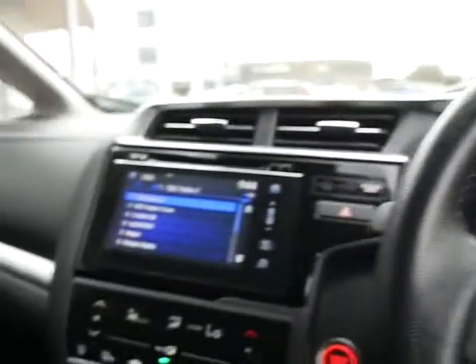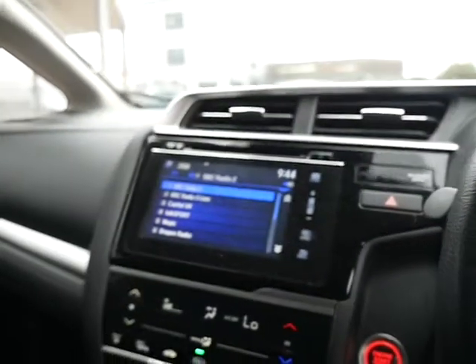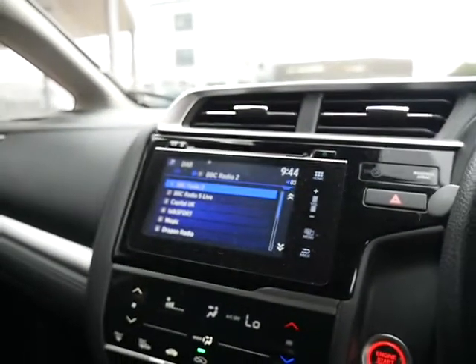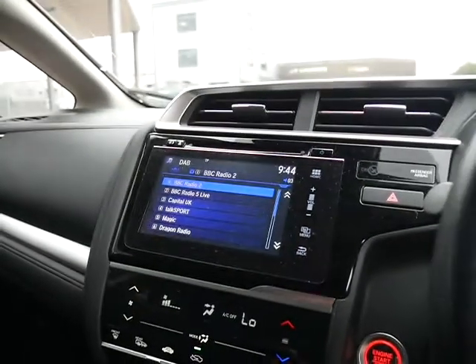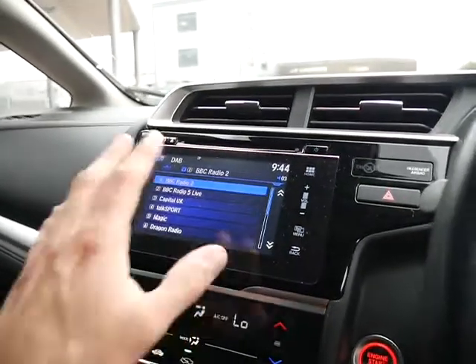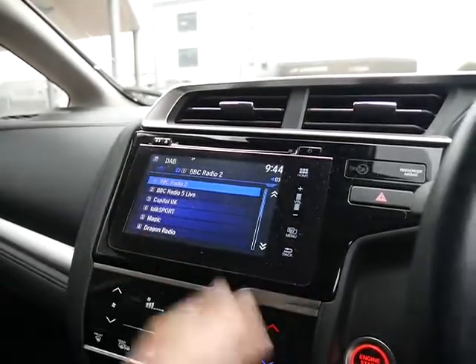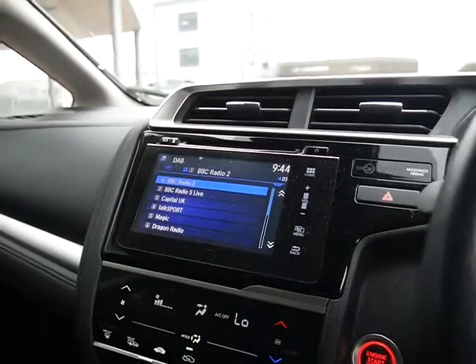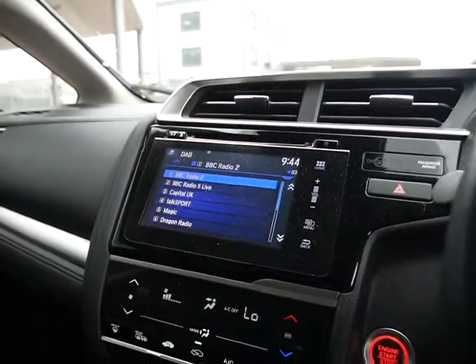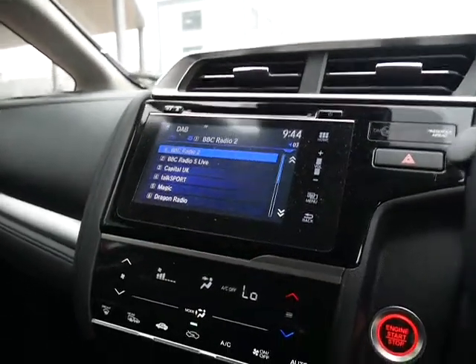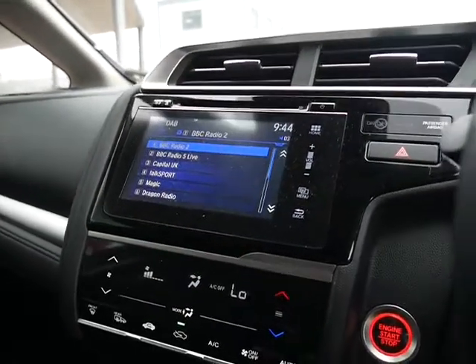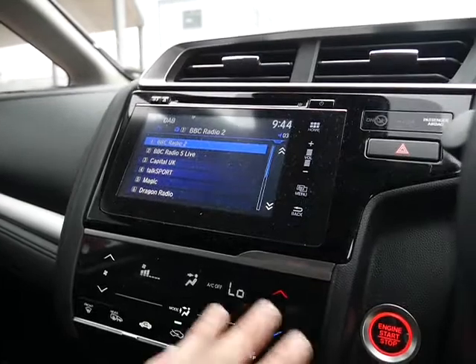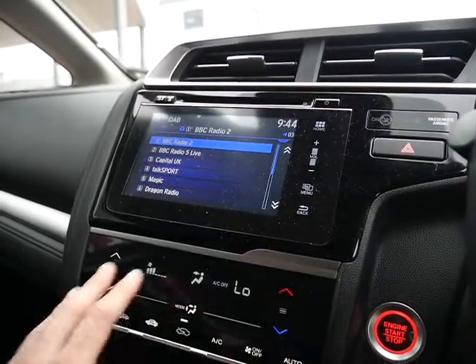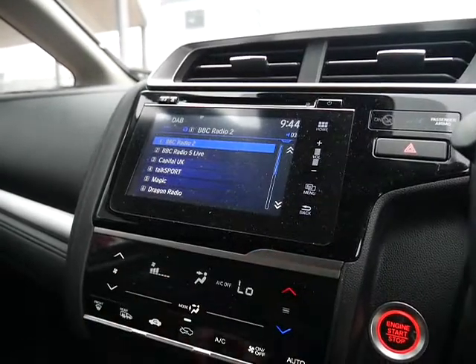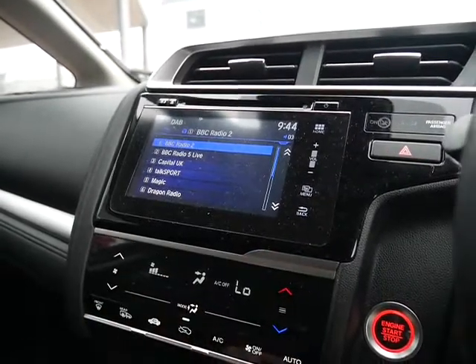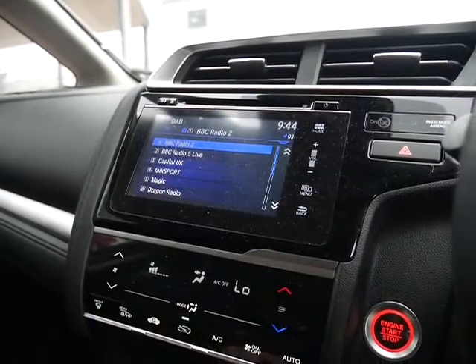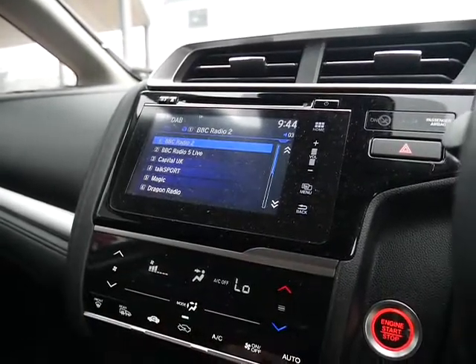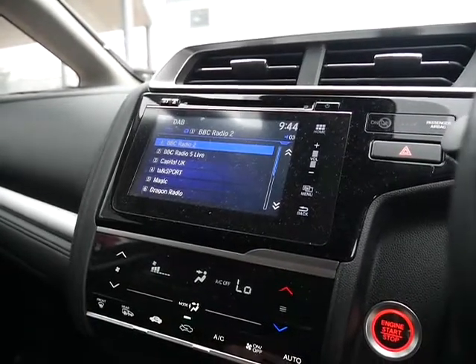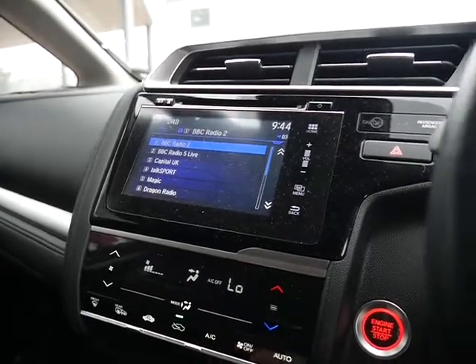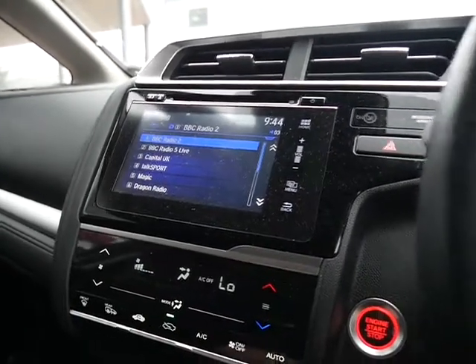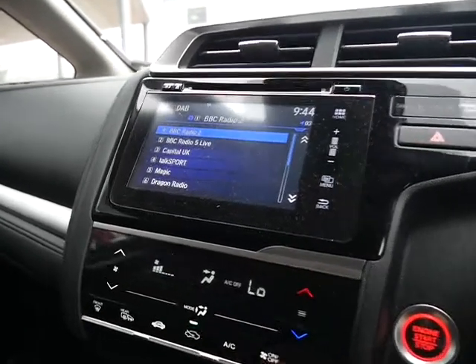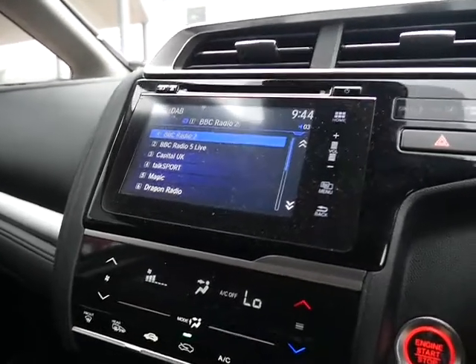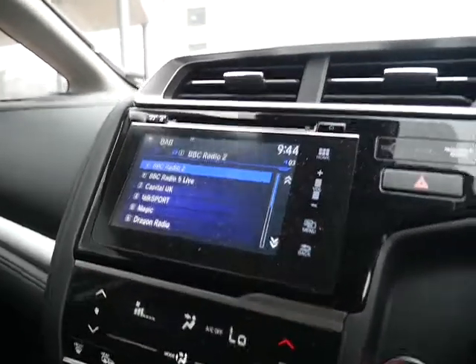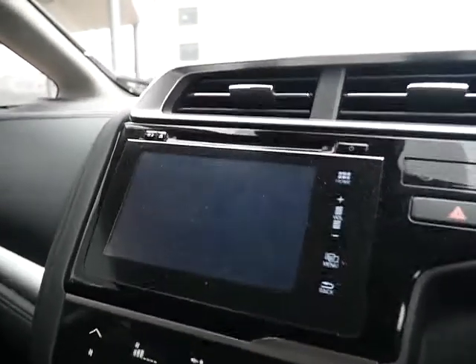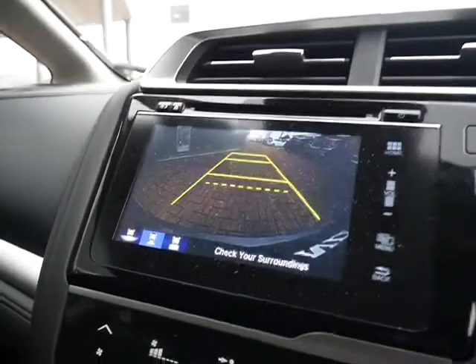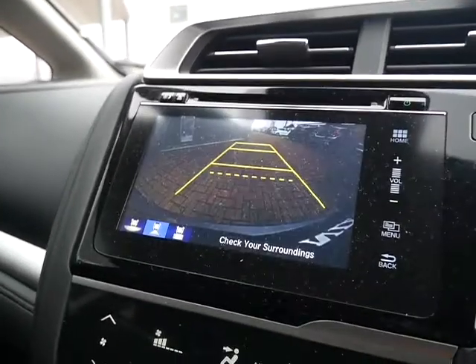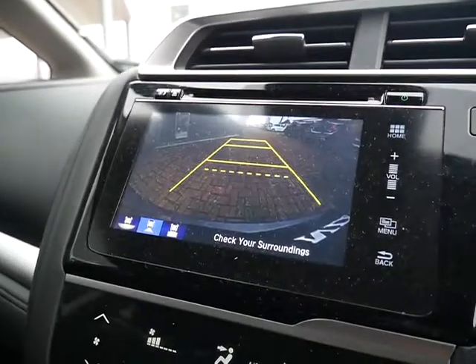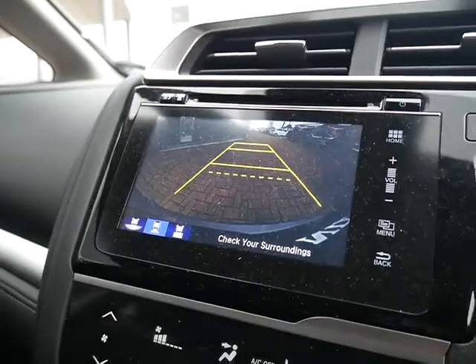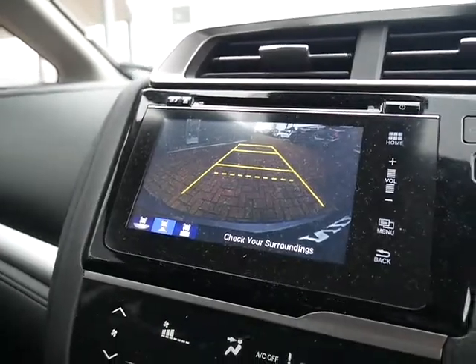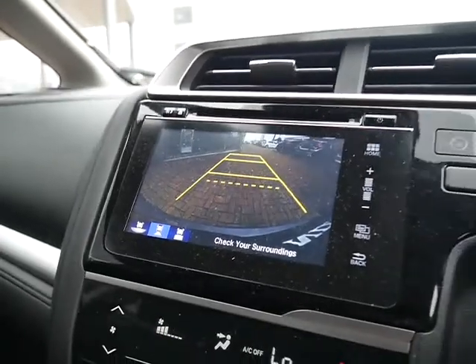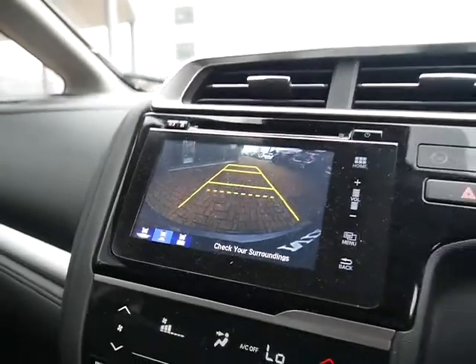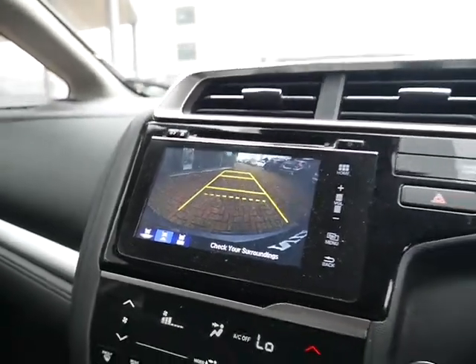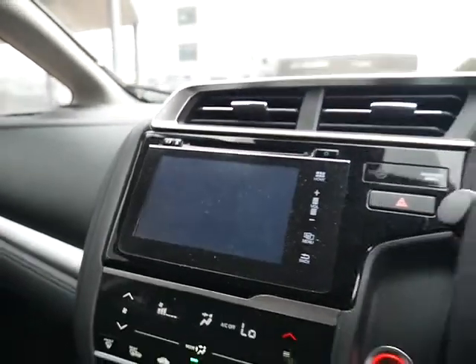You've got a 7-inch touchscreen display and all your climate controlled air conditioning. And as mentioned, when you put the vehicle in reverse, you get the reversing camera which comes up on the screen.